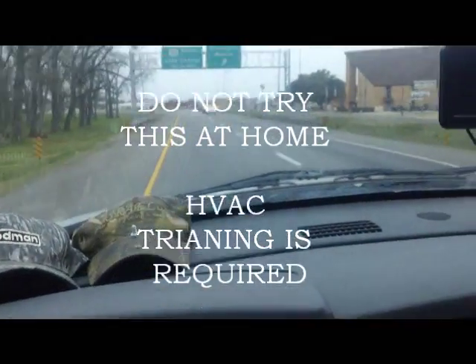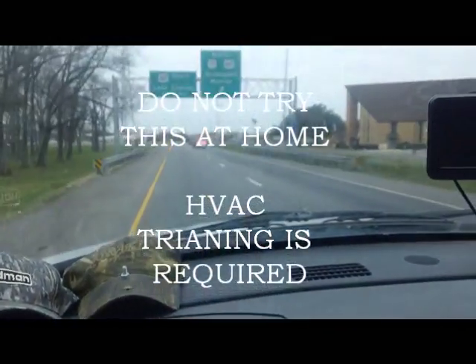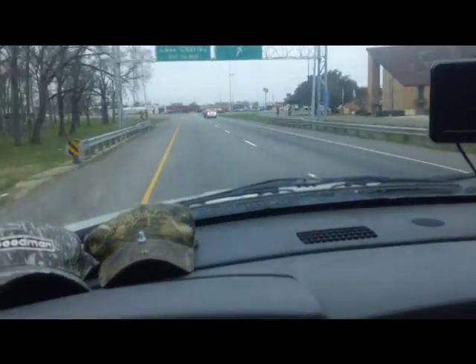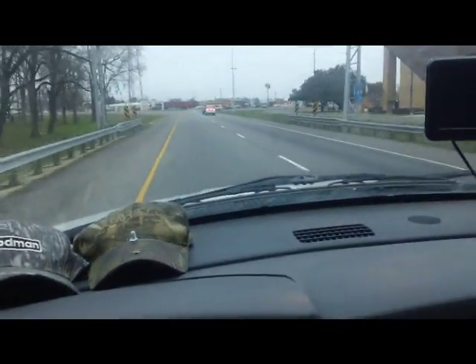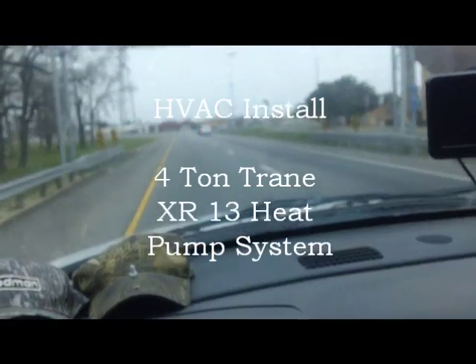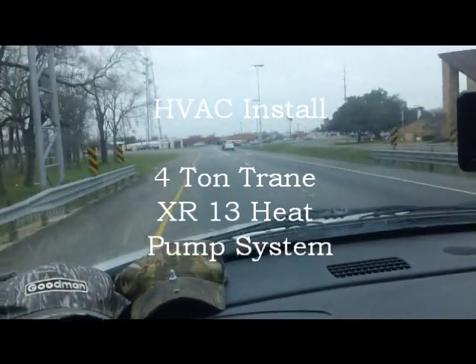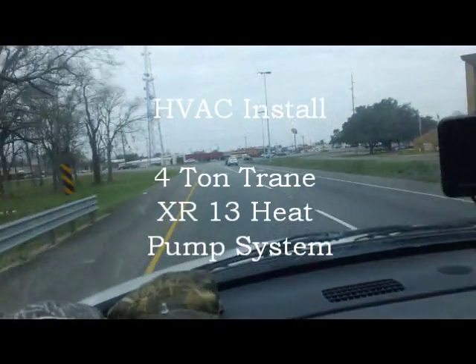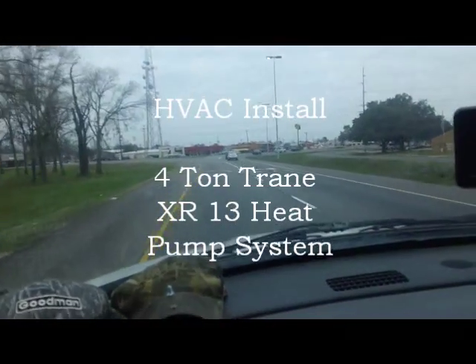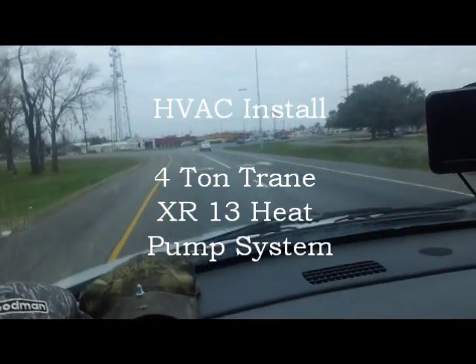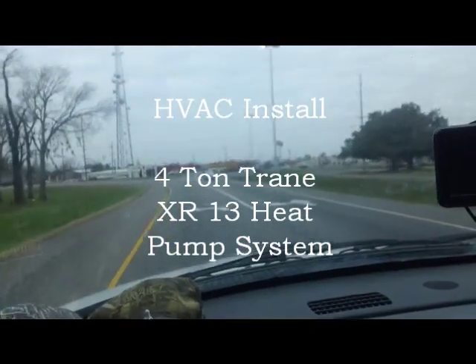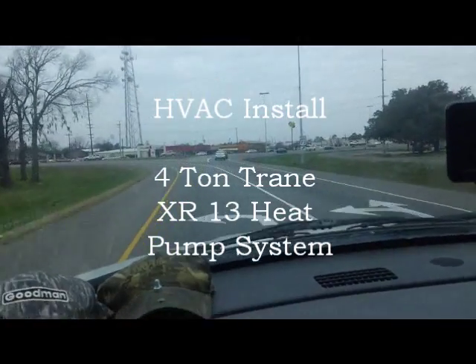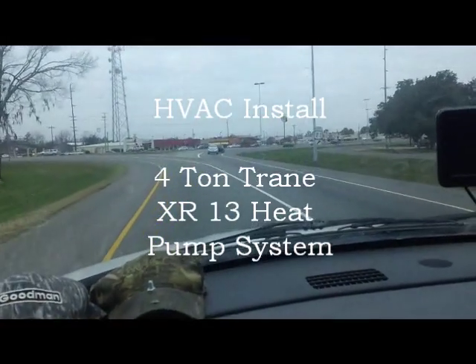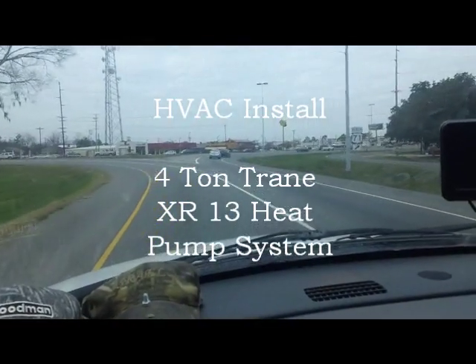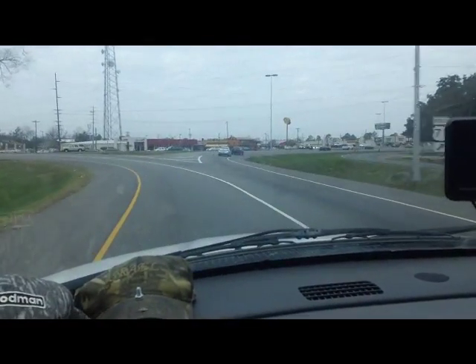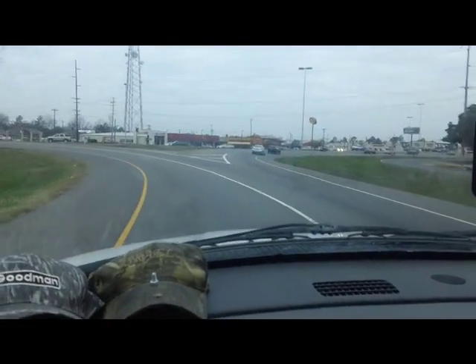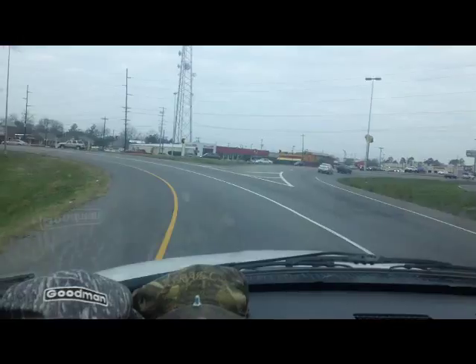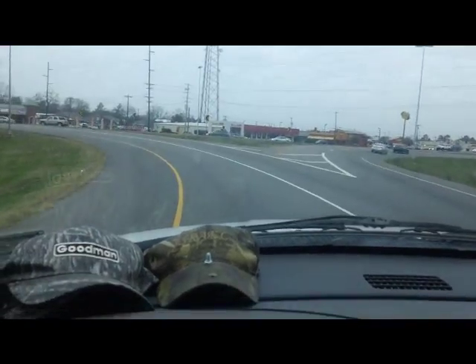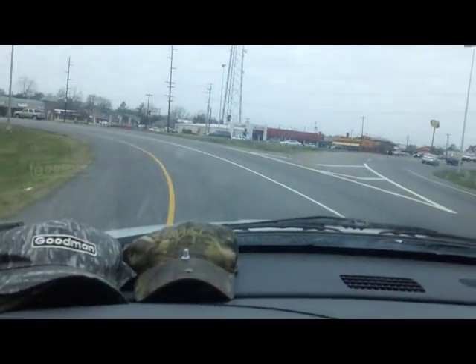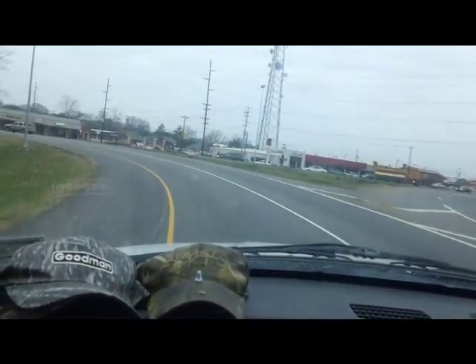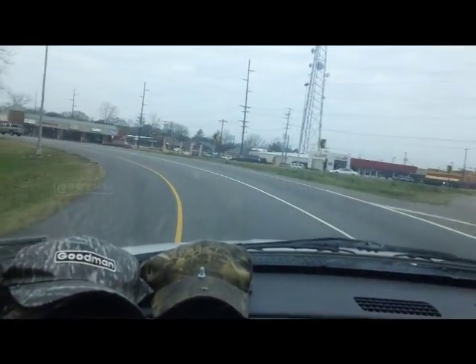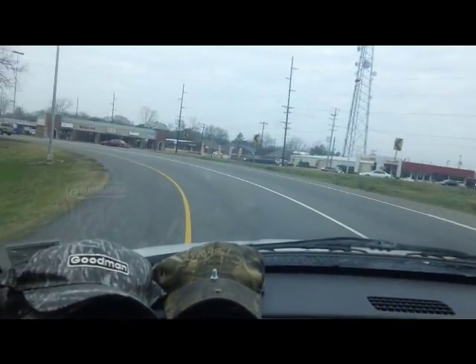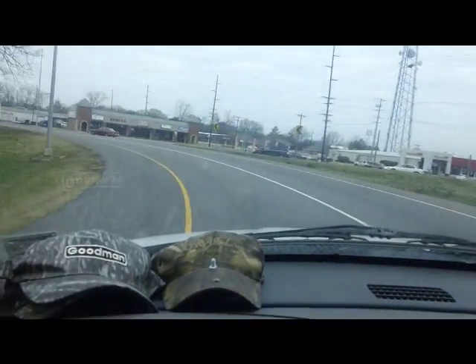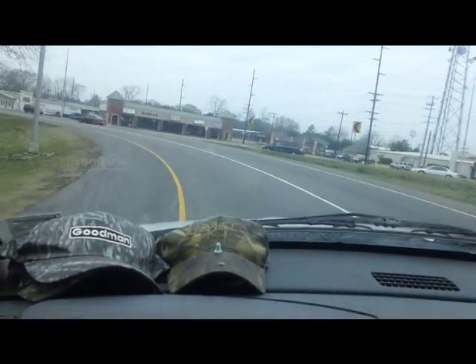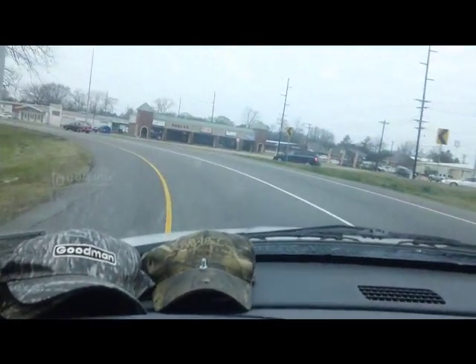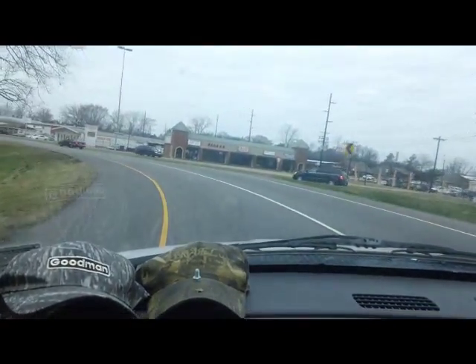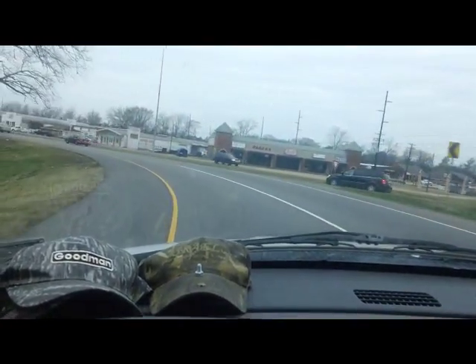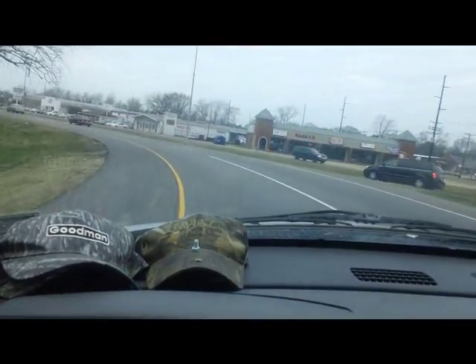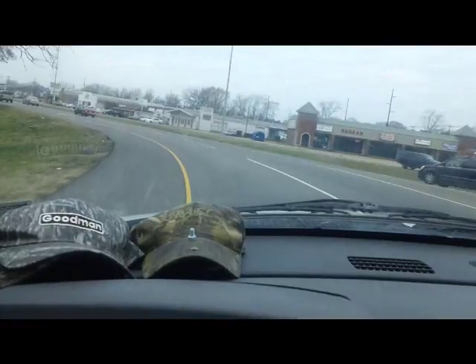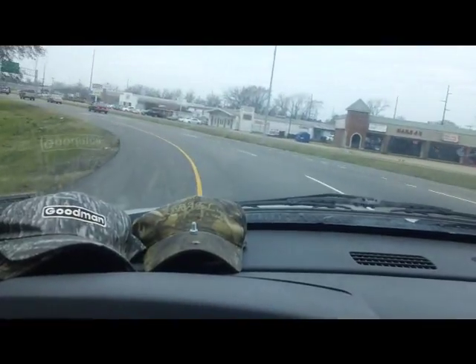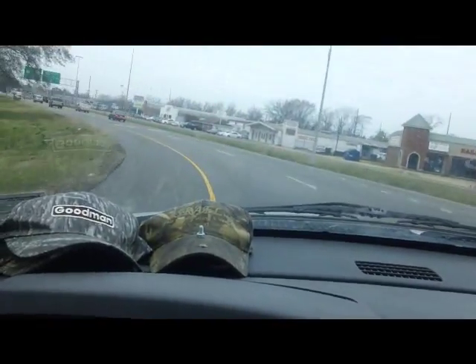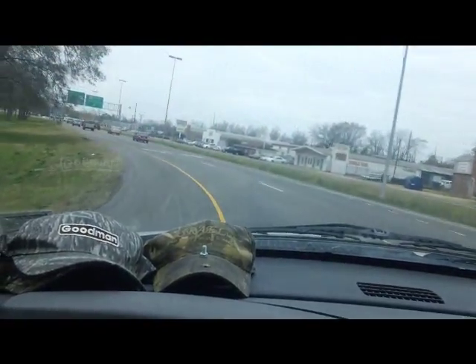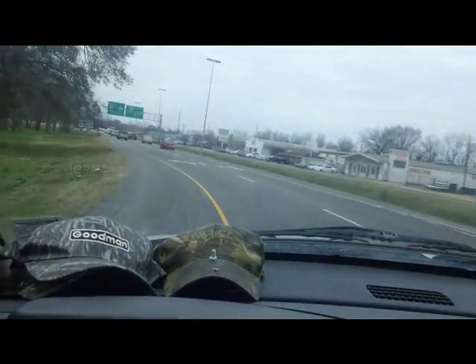We're coming around the traffic circle. I think this is the only damn traffic circle in the United States that's left. We're coming around this circle here. It's stupid.